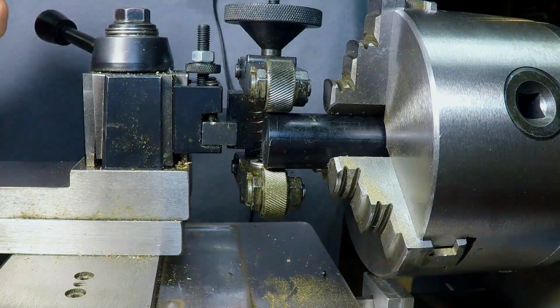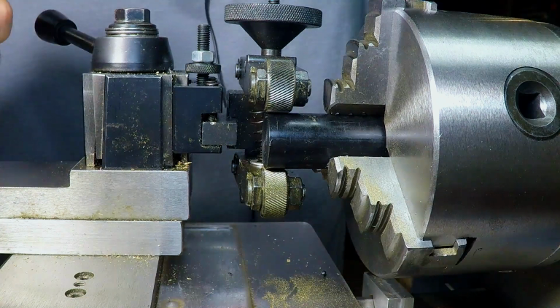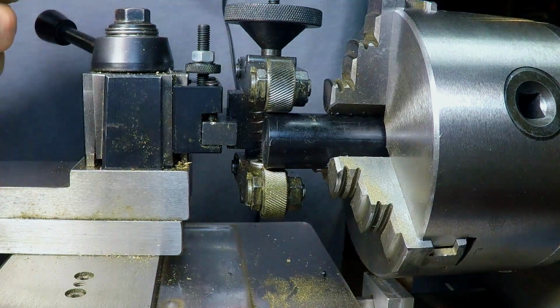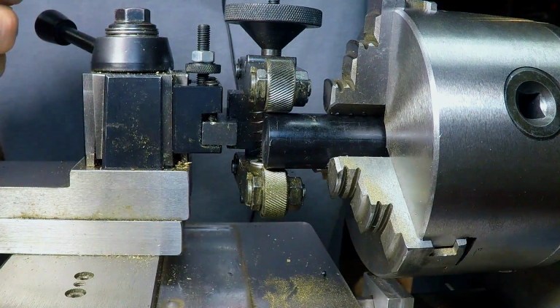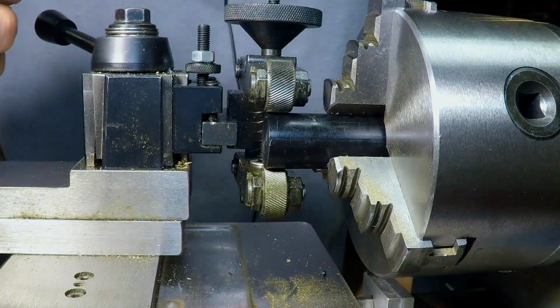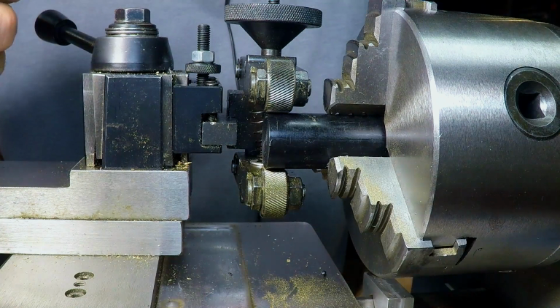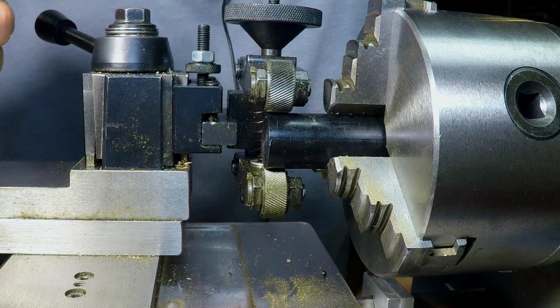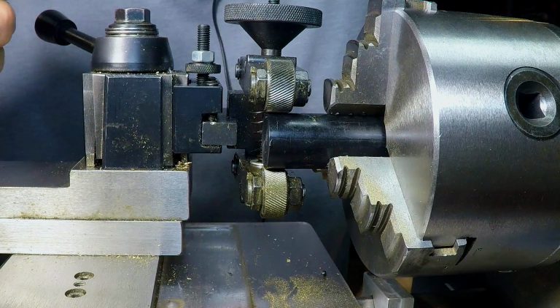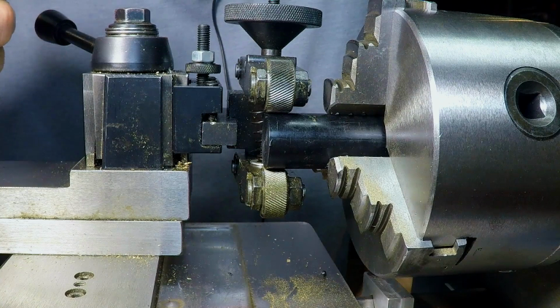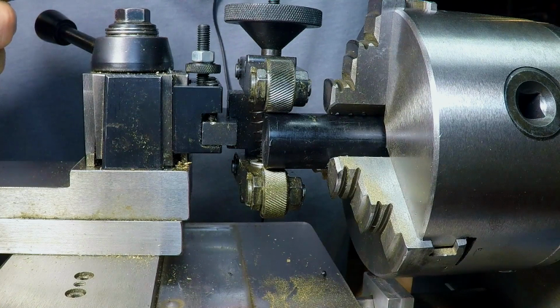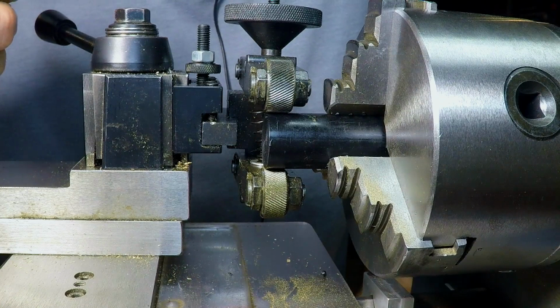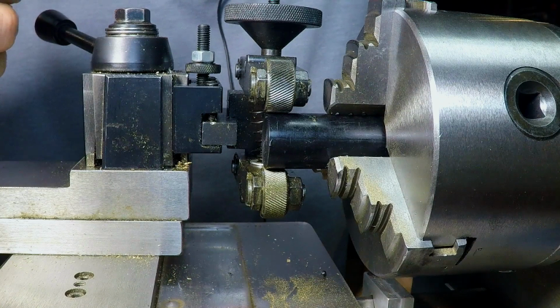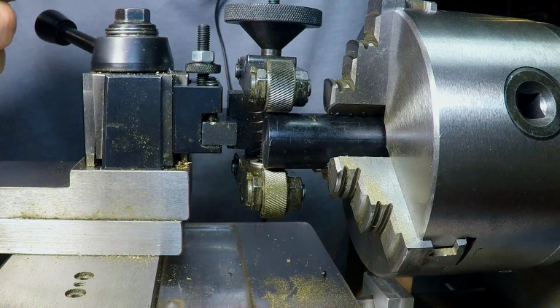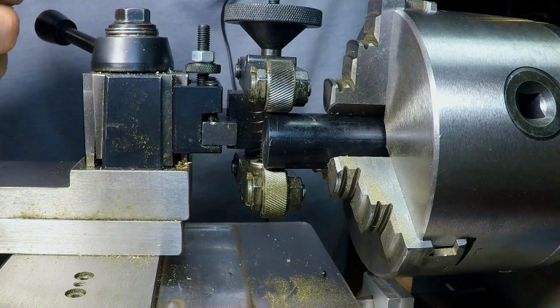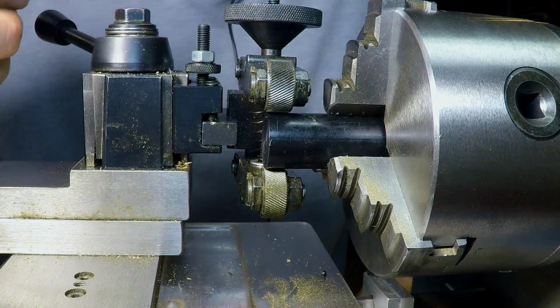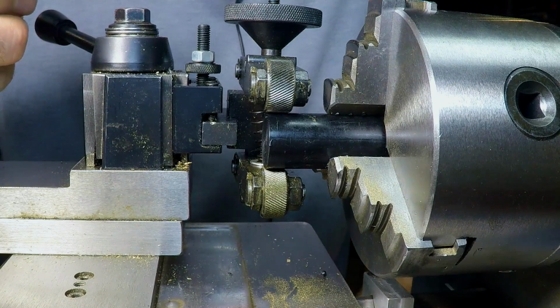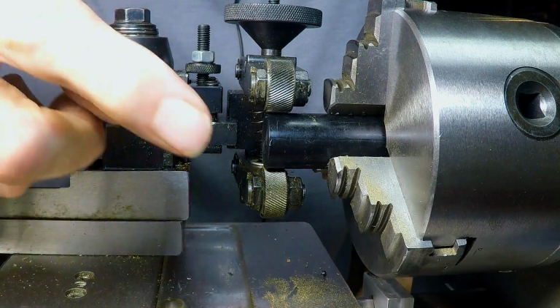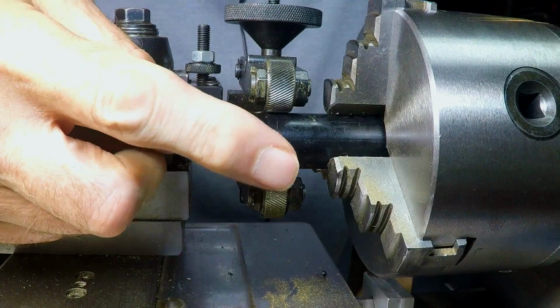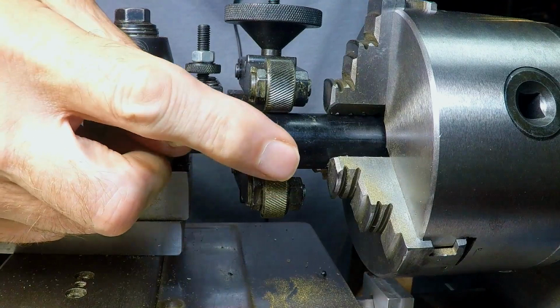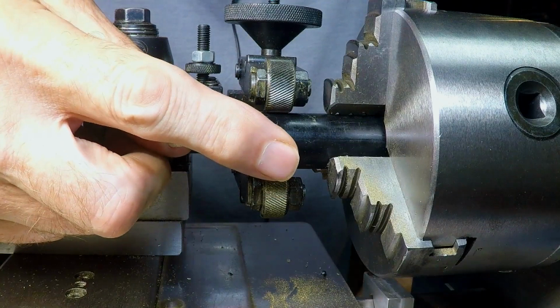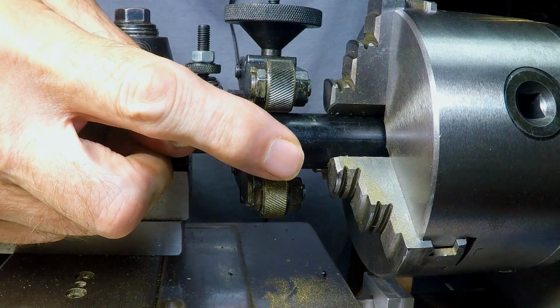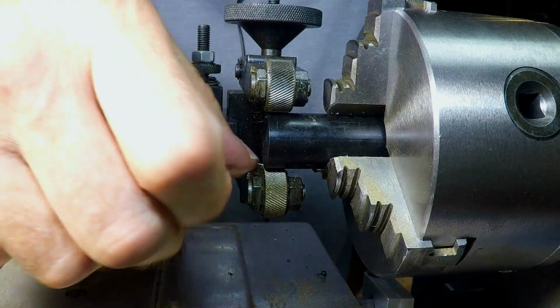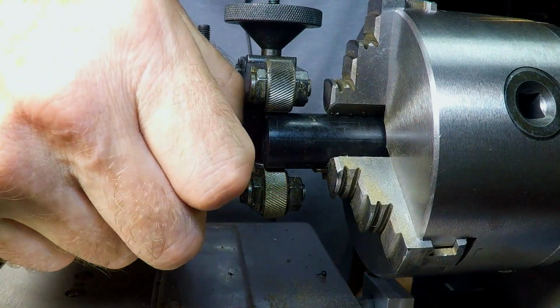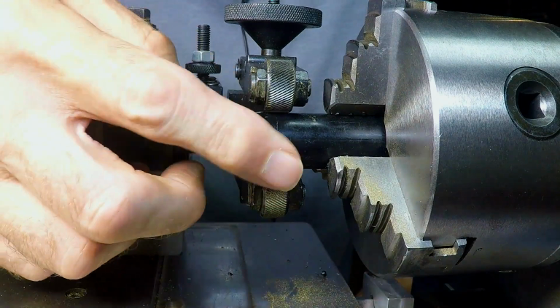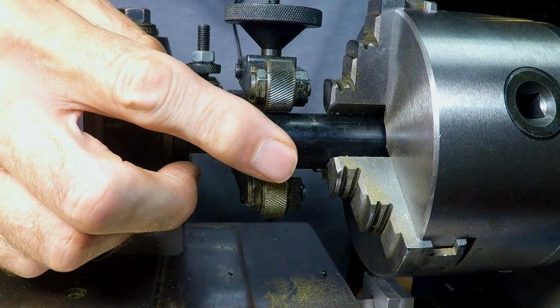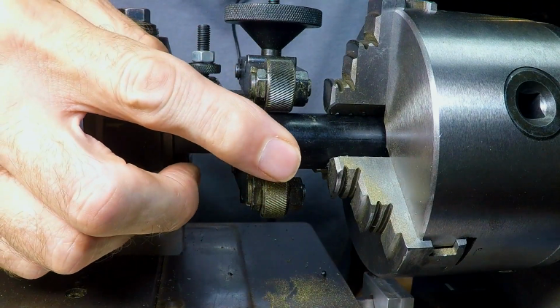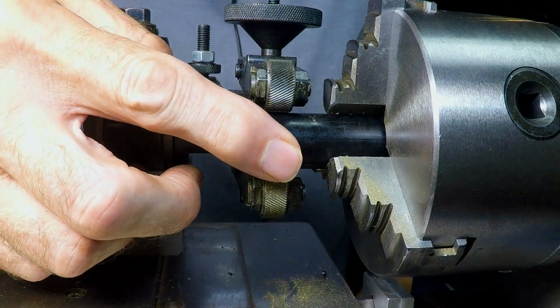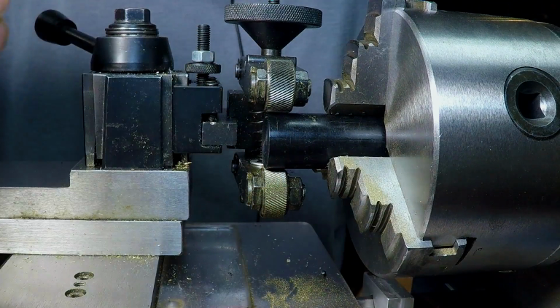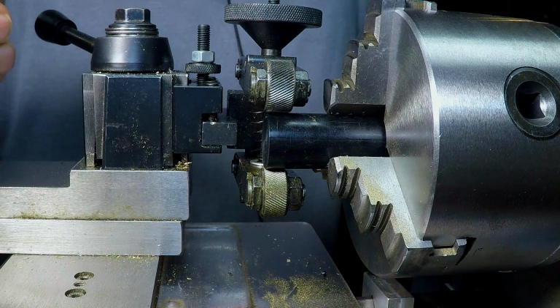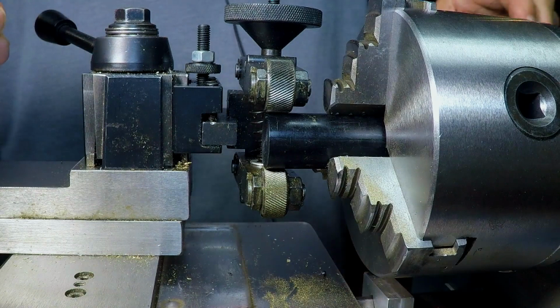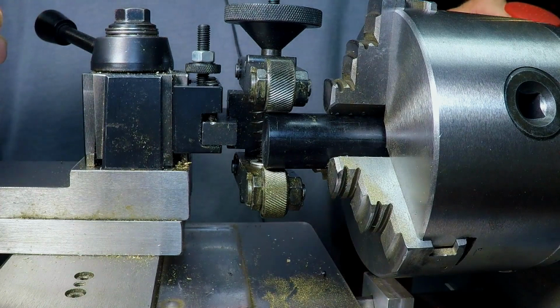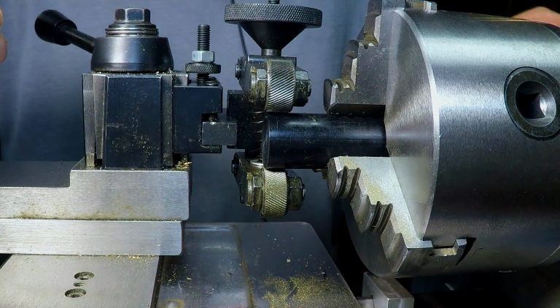Hello Internet, I'm Guy. I'm working on a project where I wanted to make a handle — a knurled handle — and I was wondering if I can knurl Delrin to get a nice grip on this handle here. So this is my test to just see if that's going to play out.